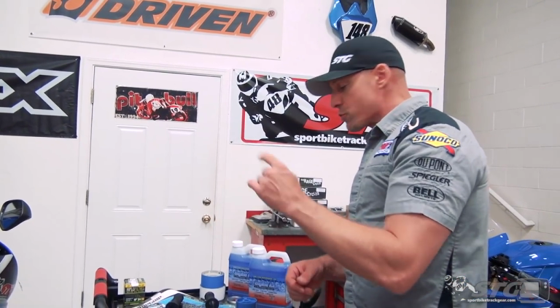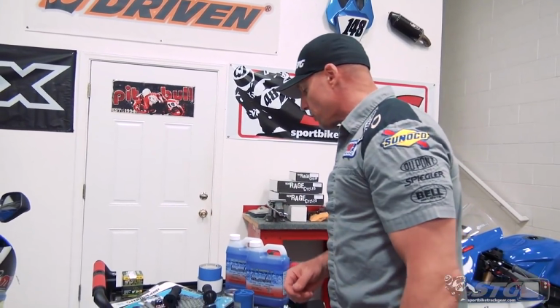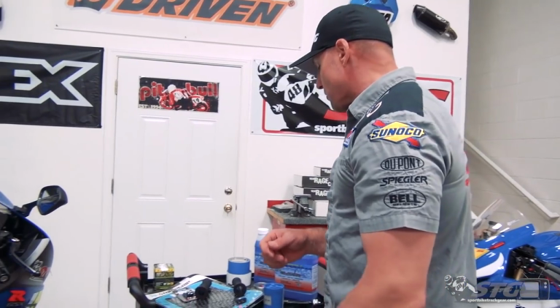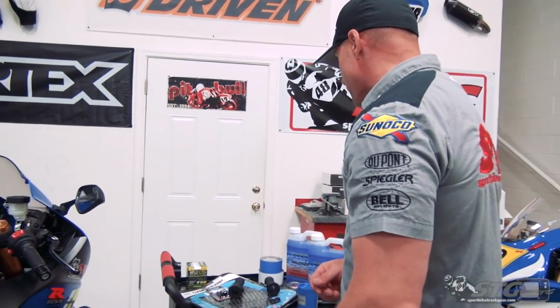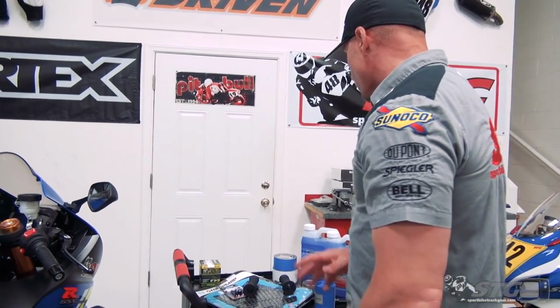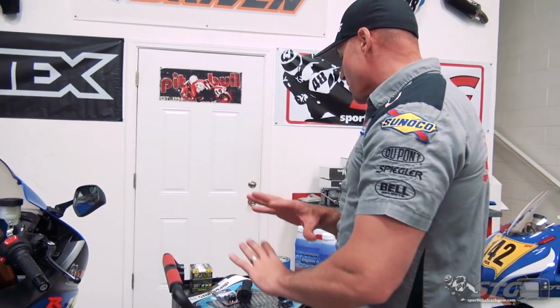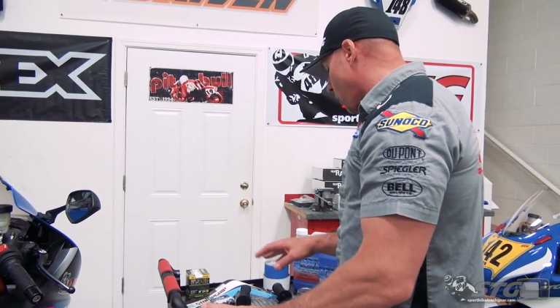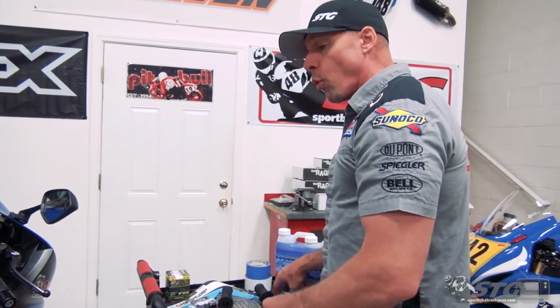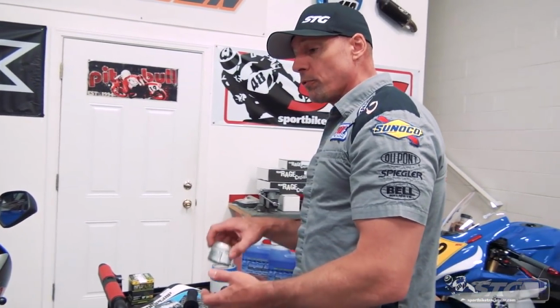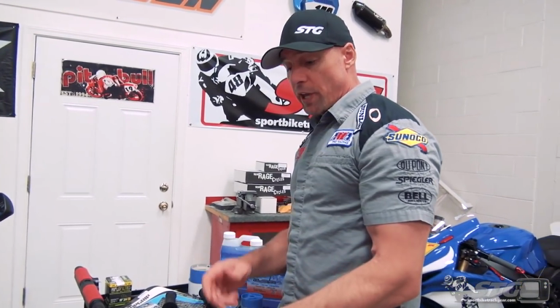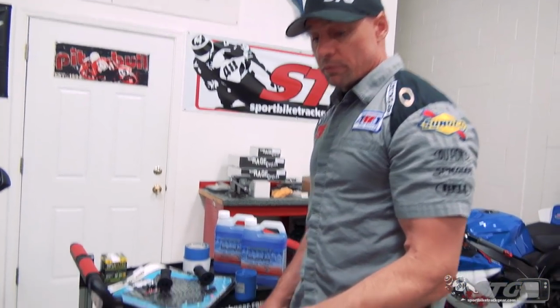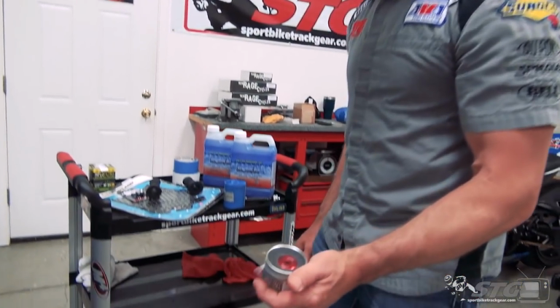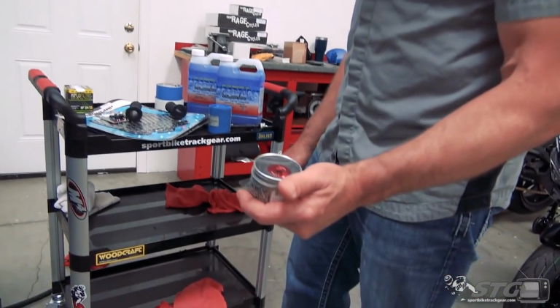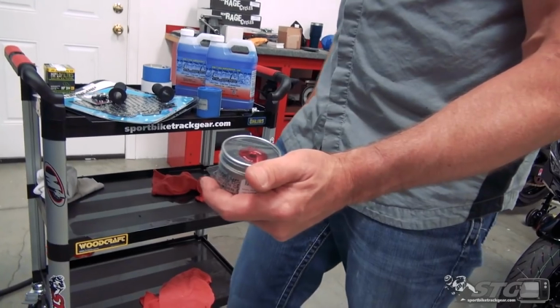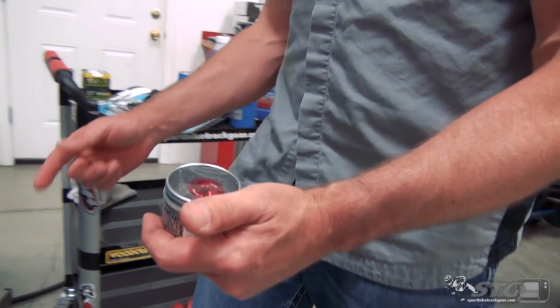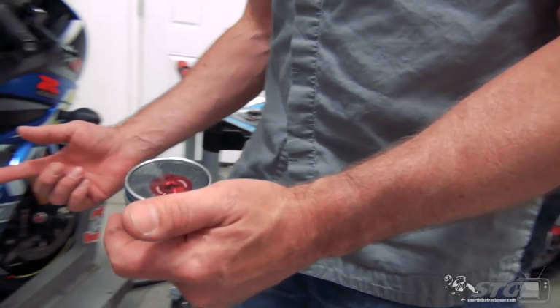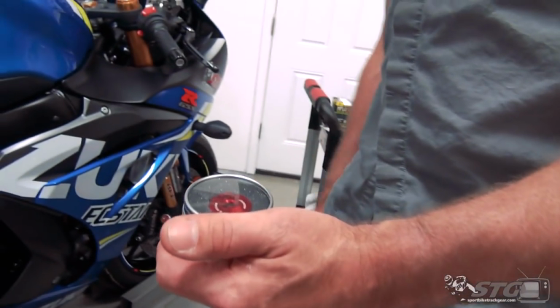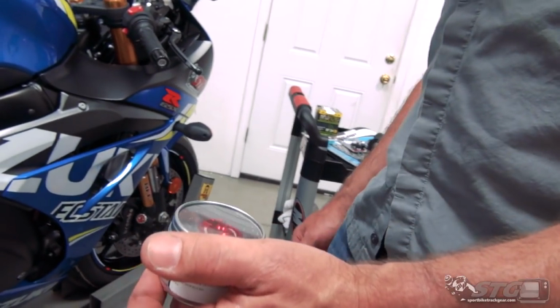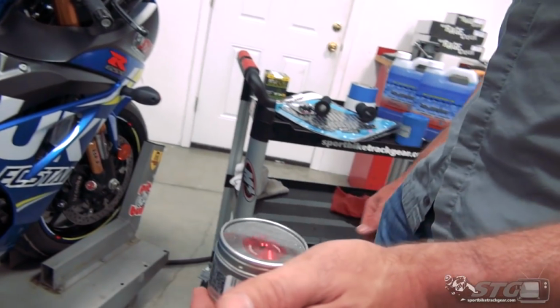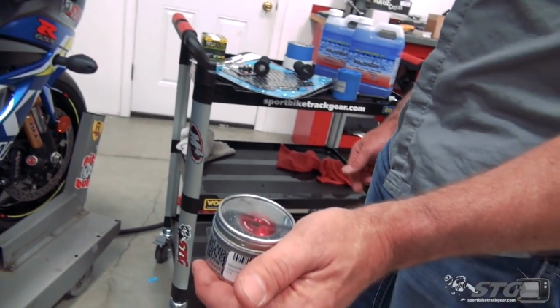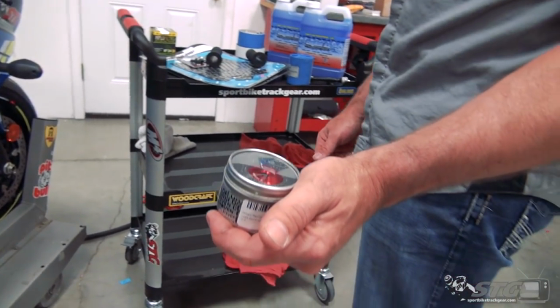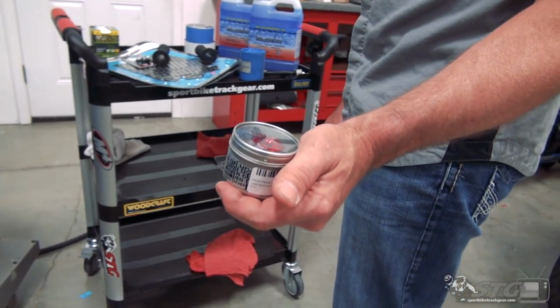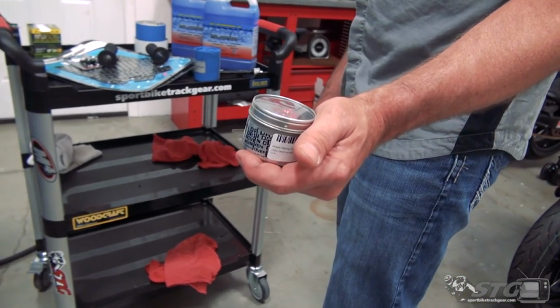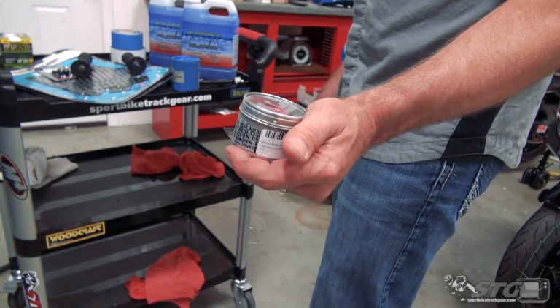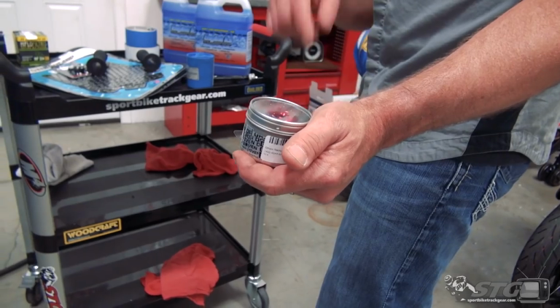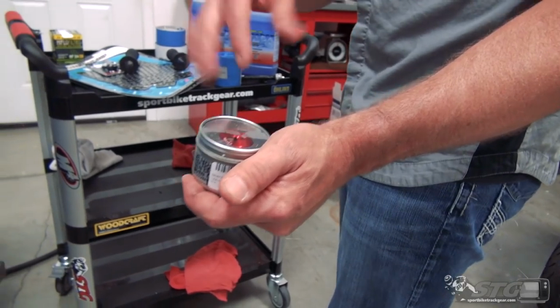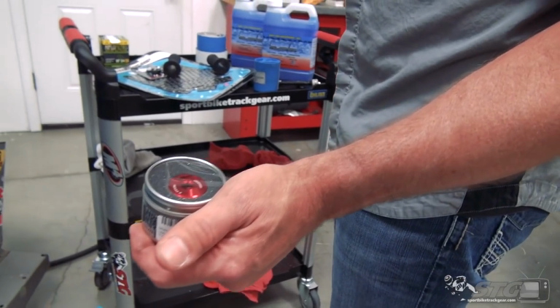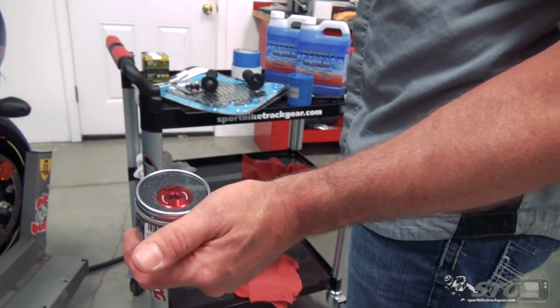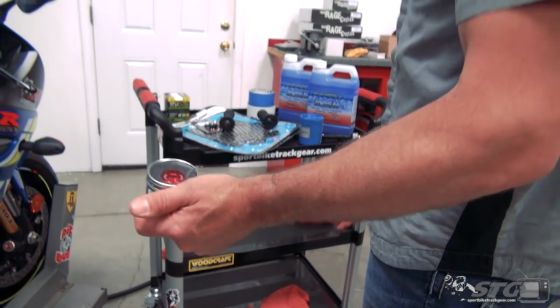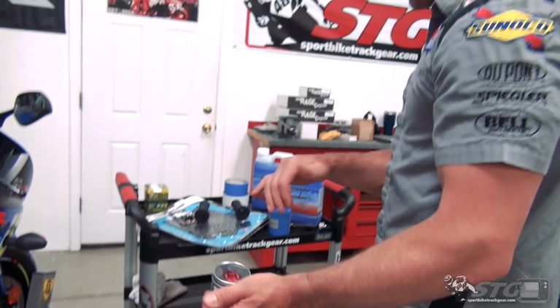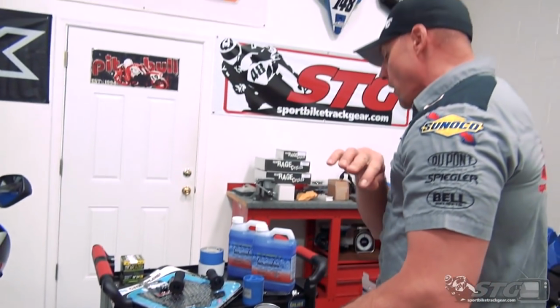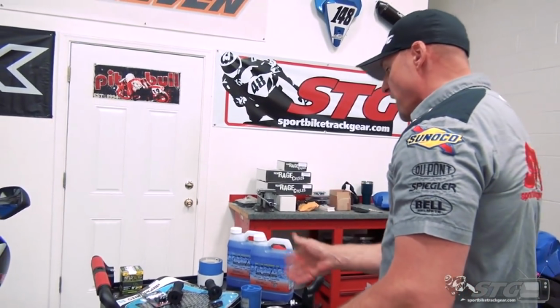I'm pretty sure I'm going to be able to get that done, get that stuff wired up. The oil fill cap needs to be wired. I'm going to put this super bitchin' Driven oil fill cap on it - it's pre-drilled for safety wire, so that's going to make it a snap.